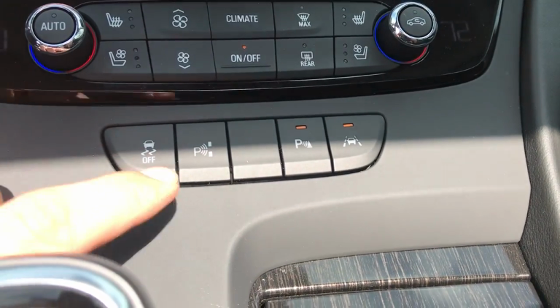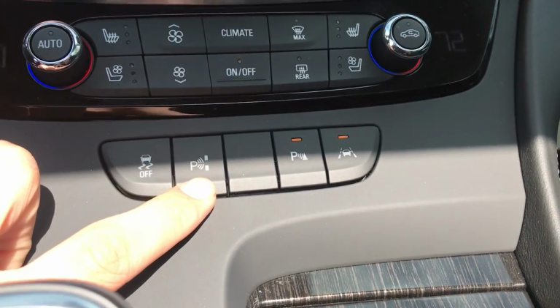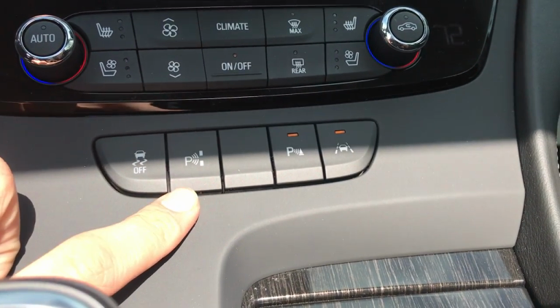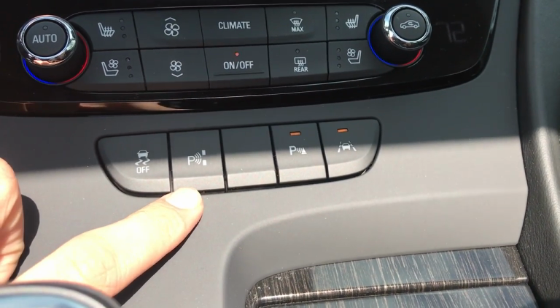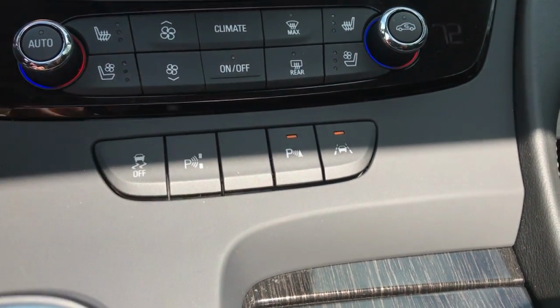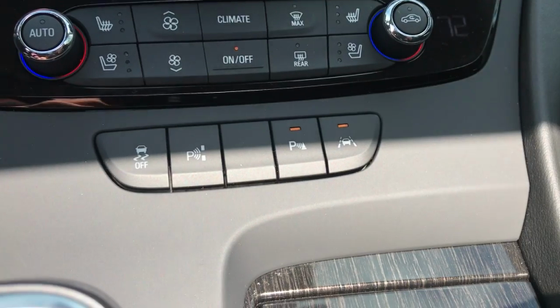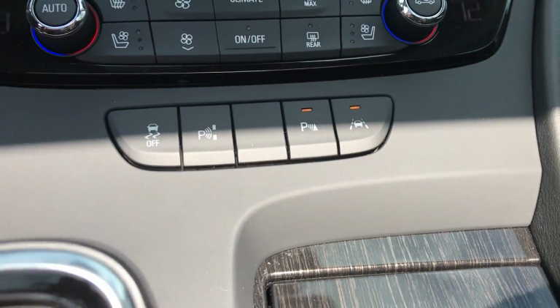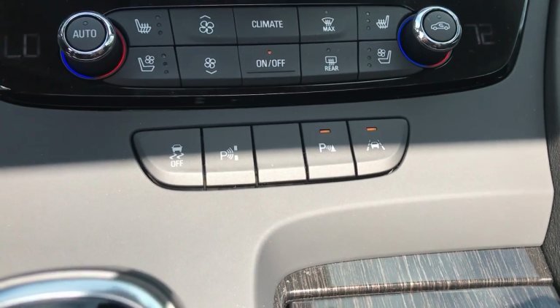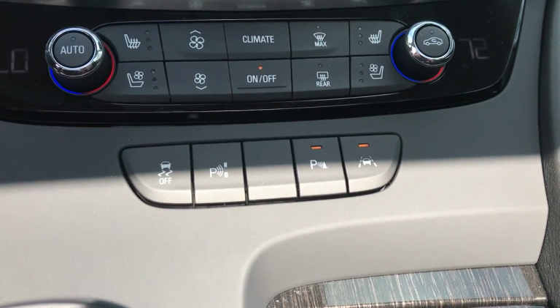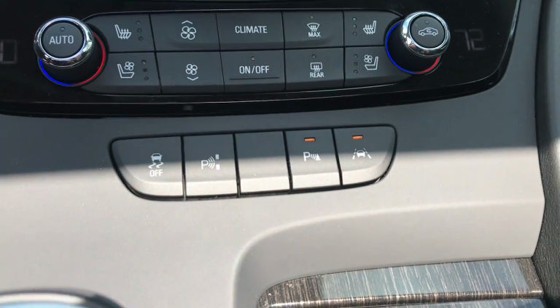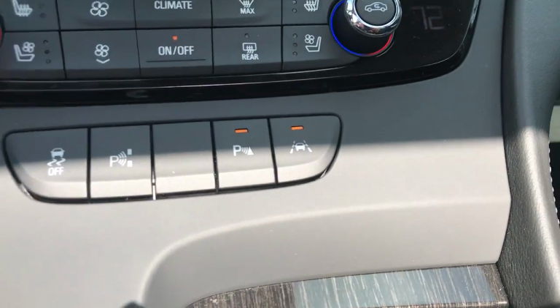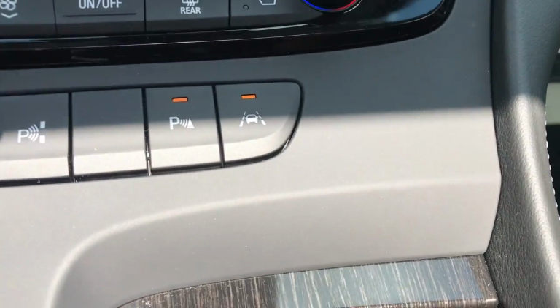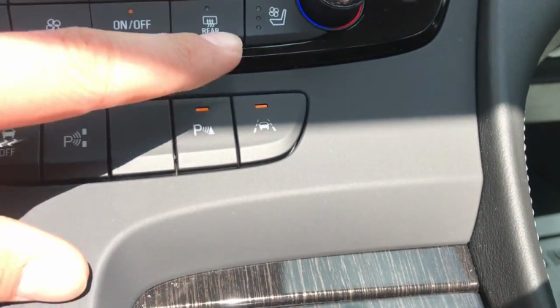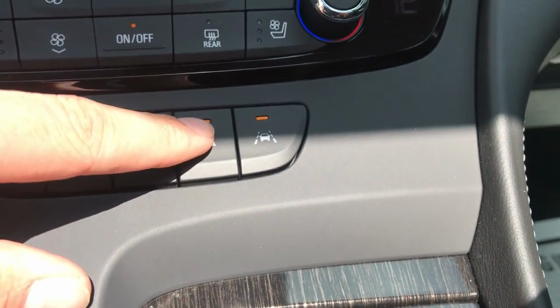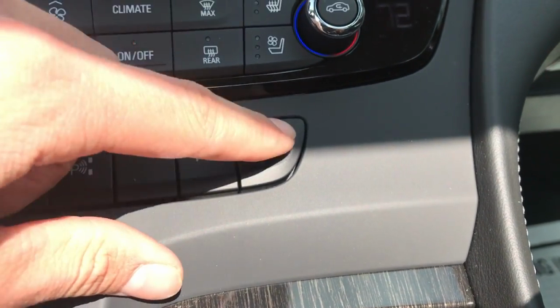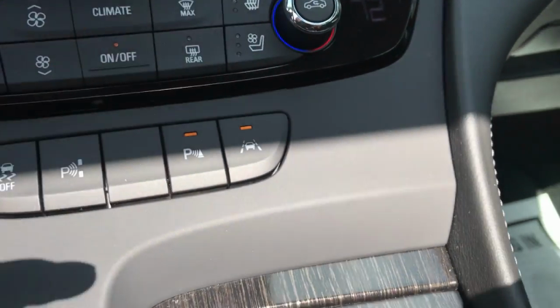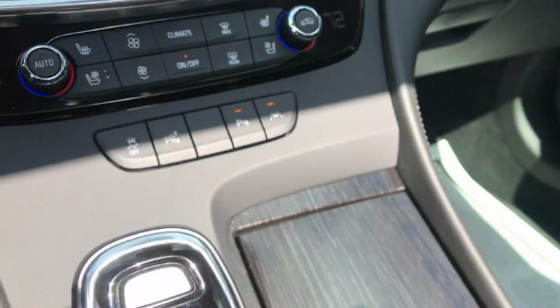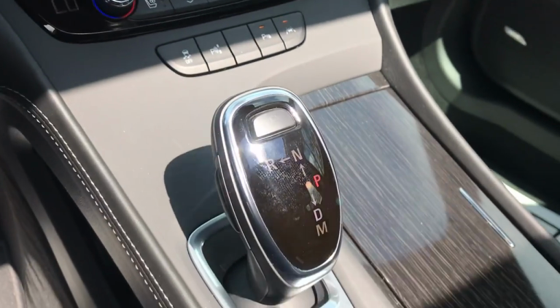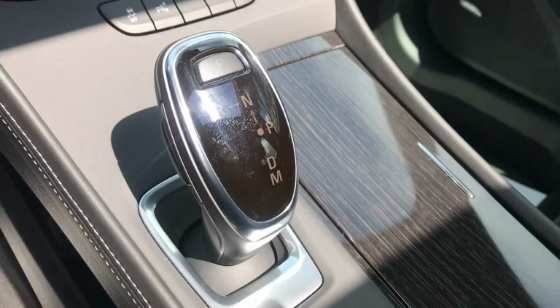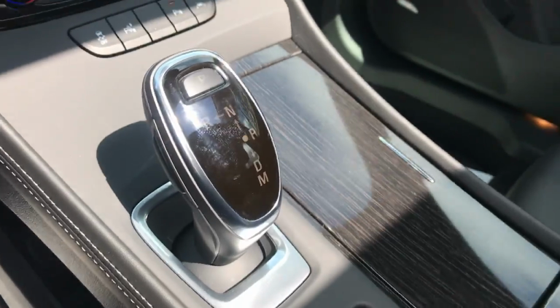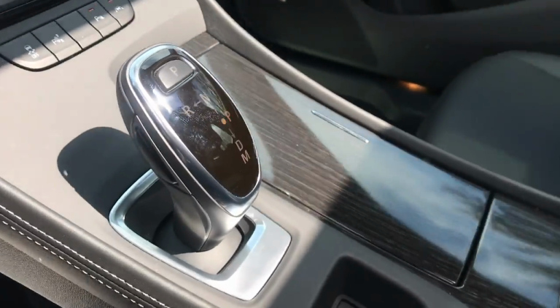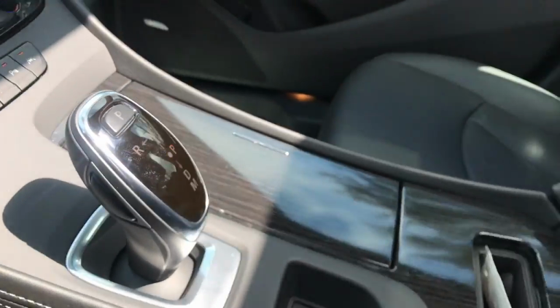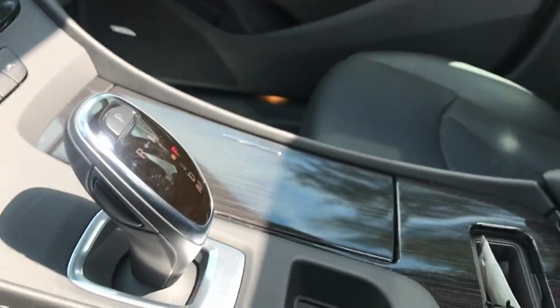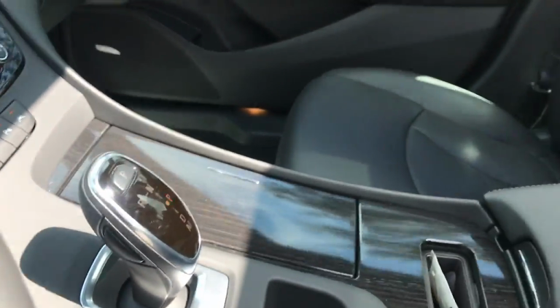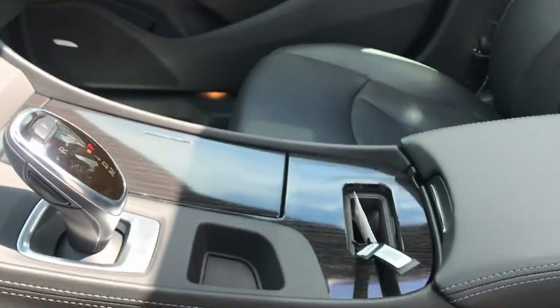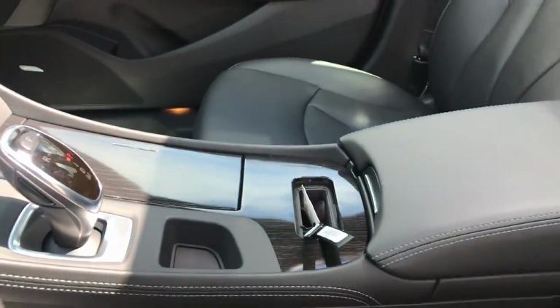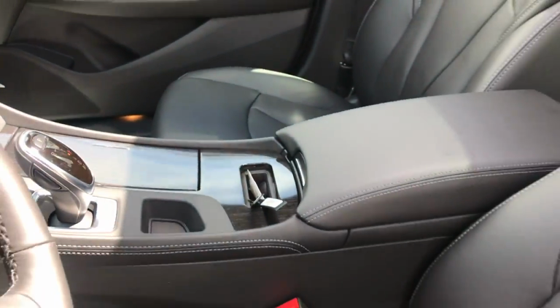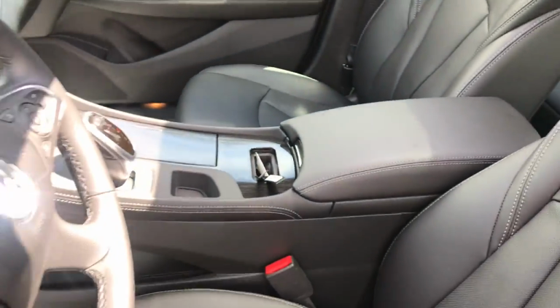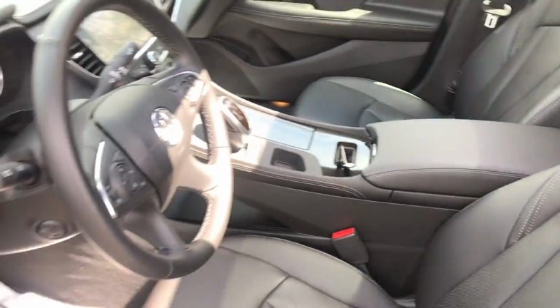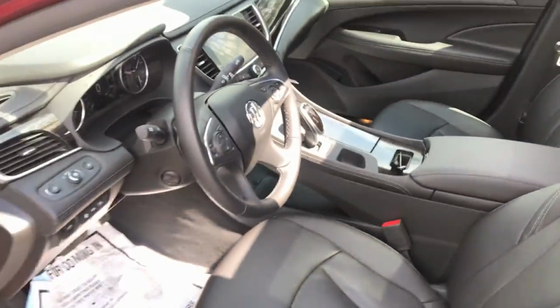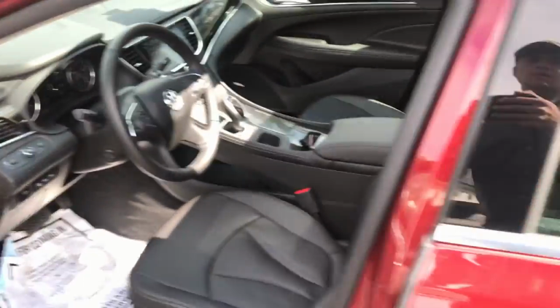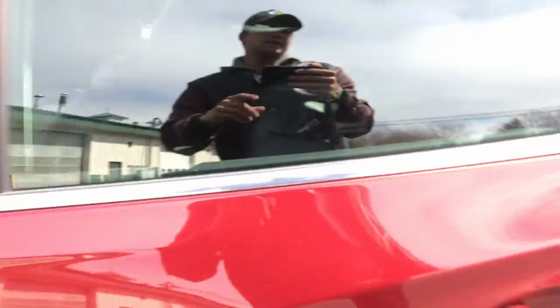This does have automatic parking, which means this car can park itself parallel or perpendicular. Got your parking sensors, your lane keep assist, your shifter there, and a couple of cup holders under that cover right there, with the center console there.